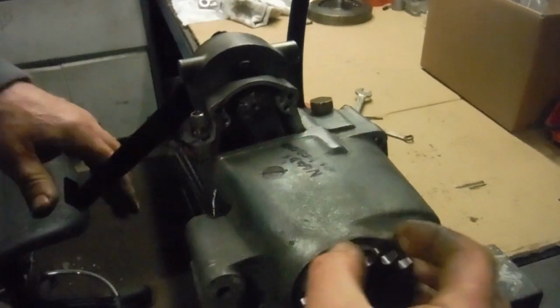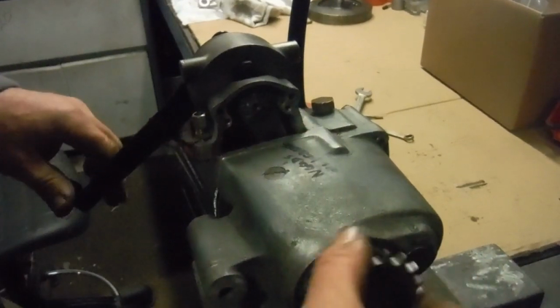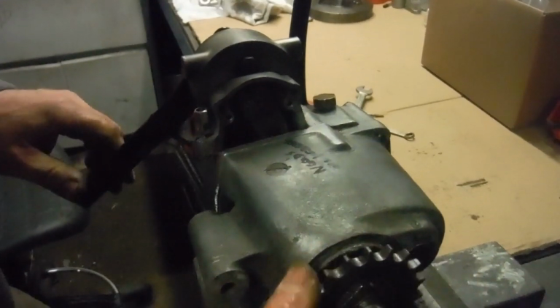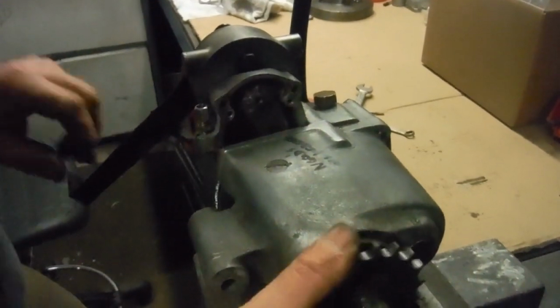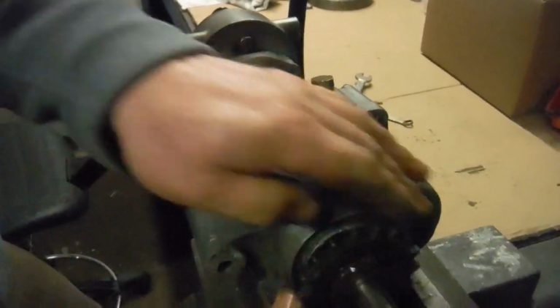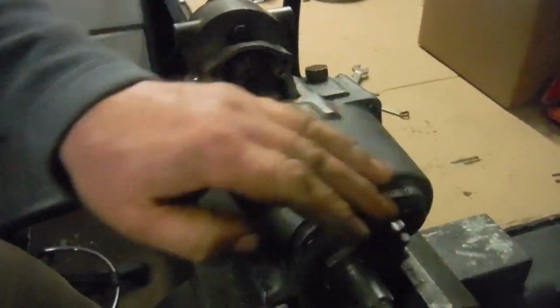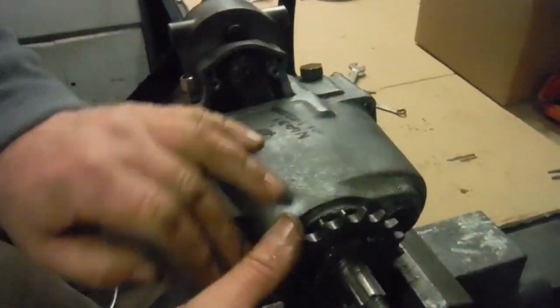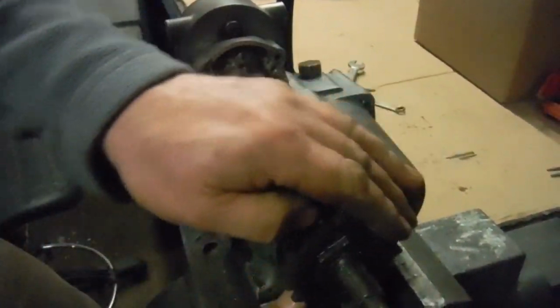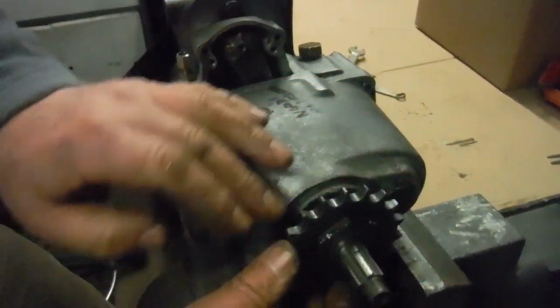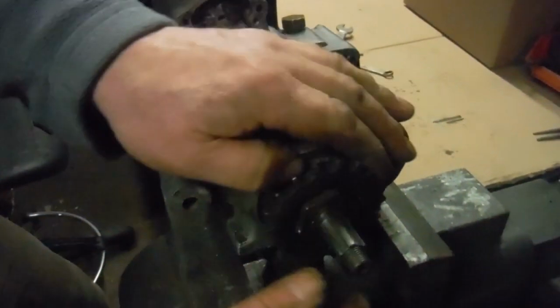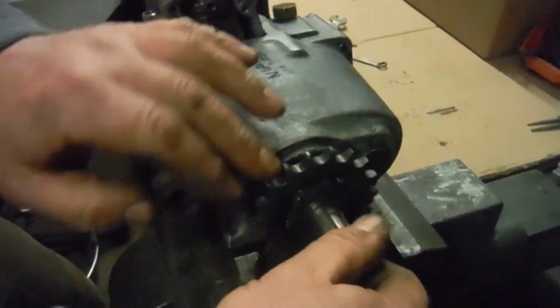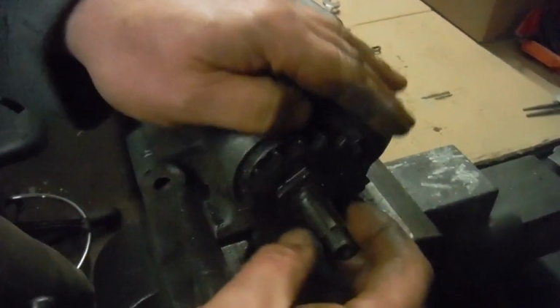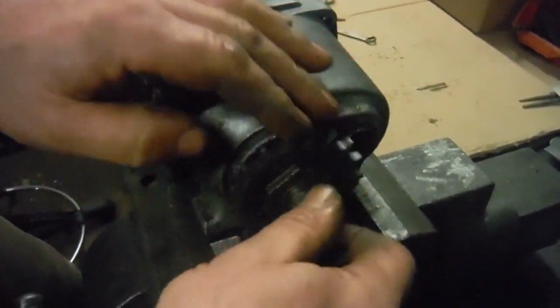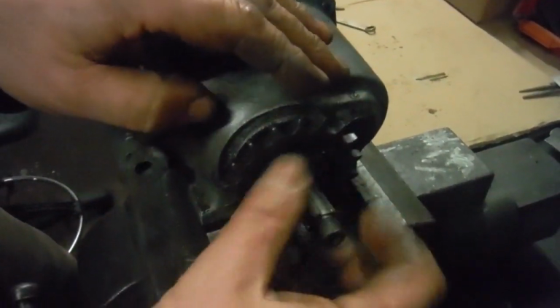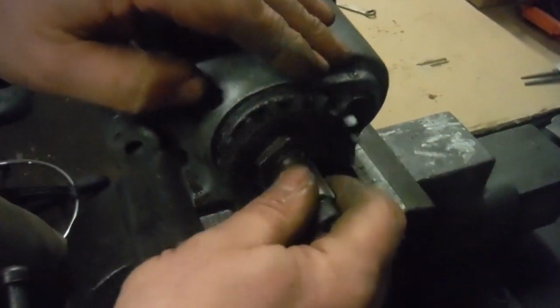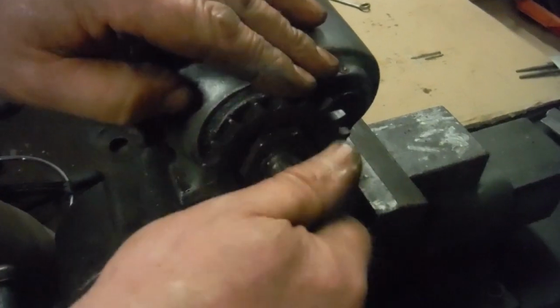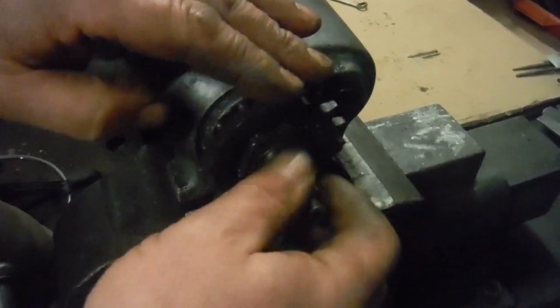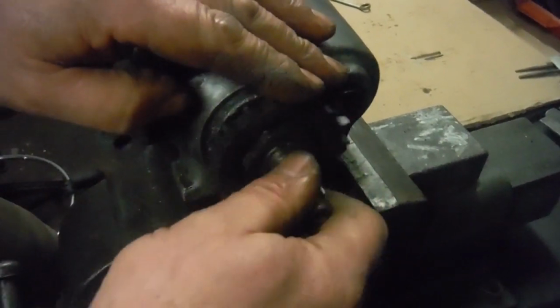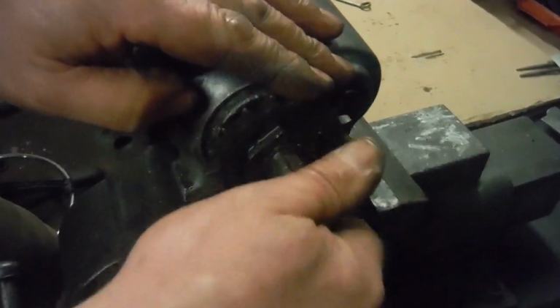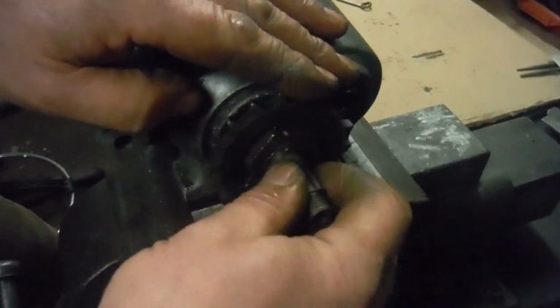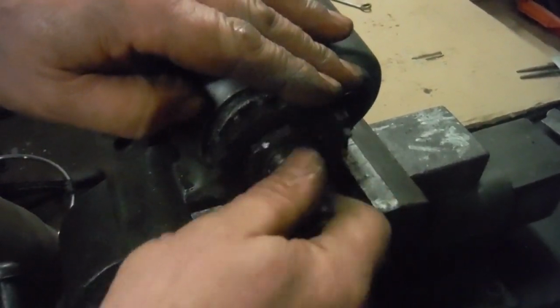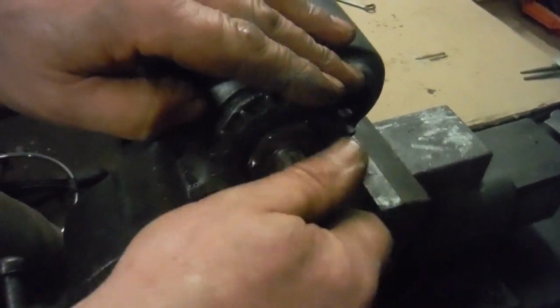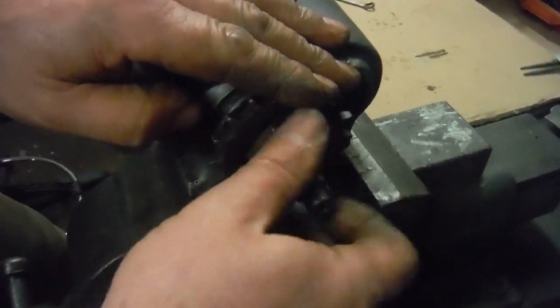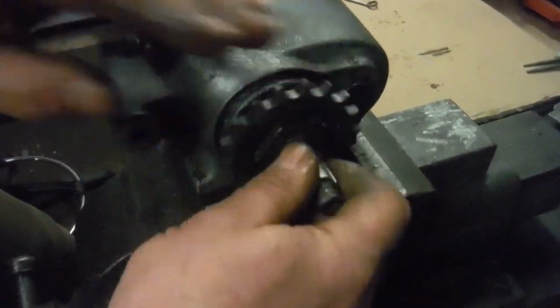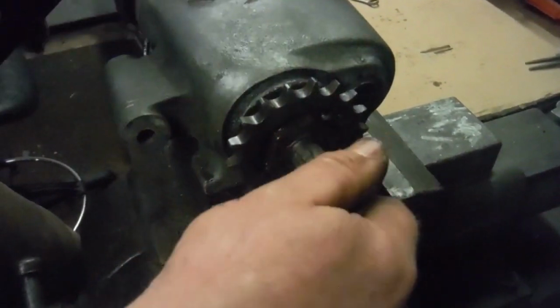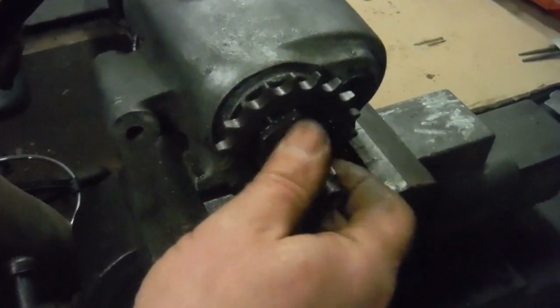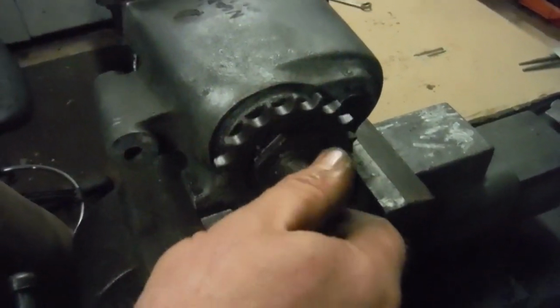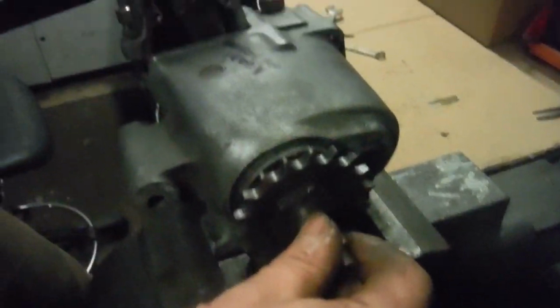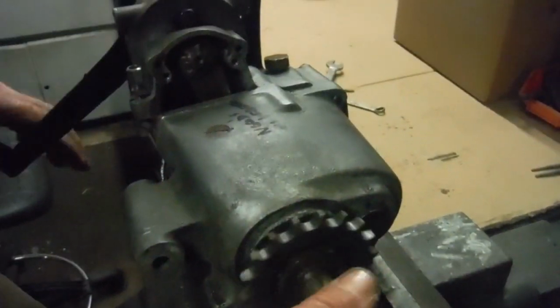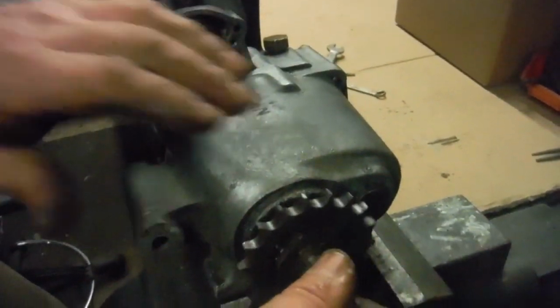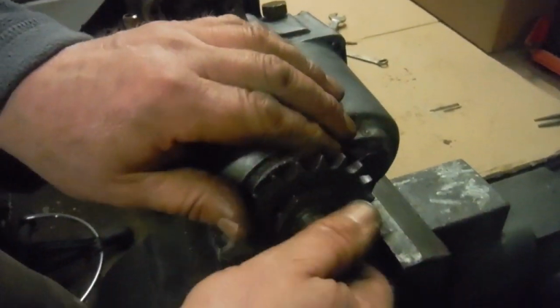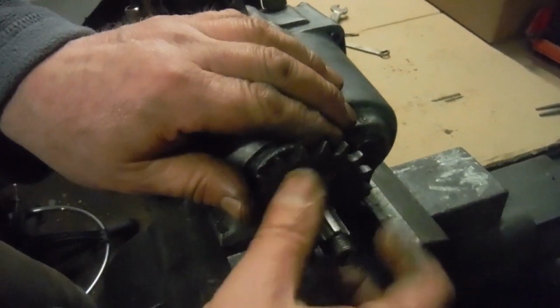Now we're into first gear — you can see how fast the main shaft would have to spin for a very low speed at the gearbox sprocket. Back to neutral.